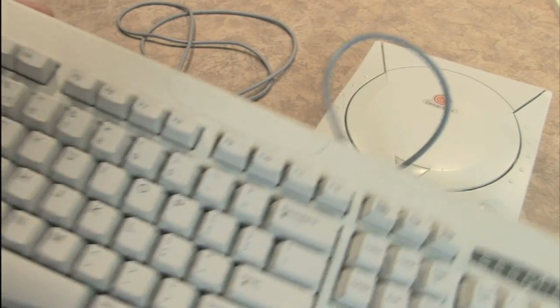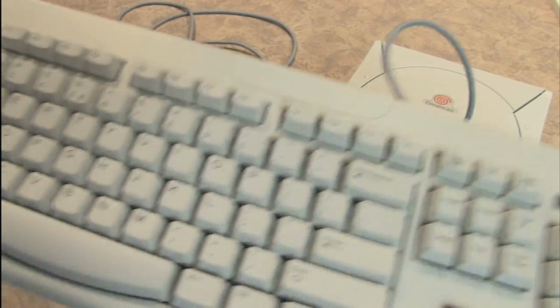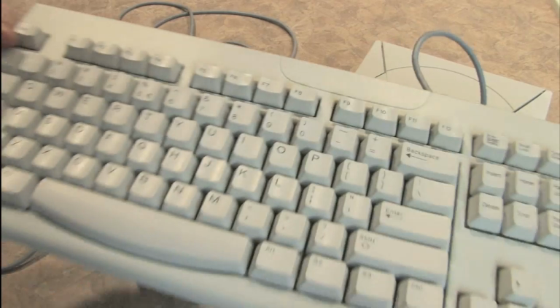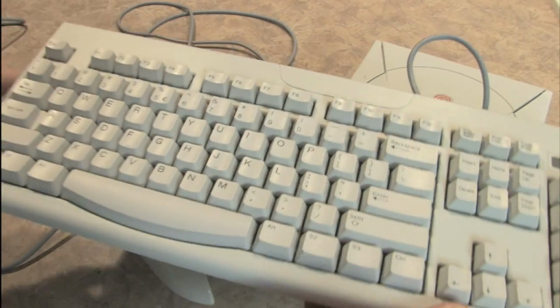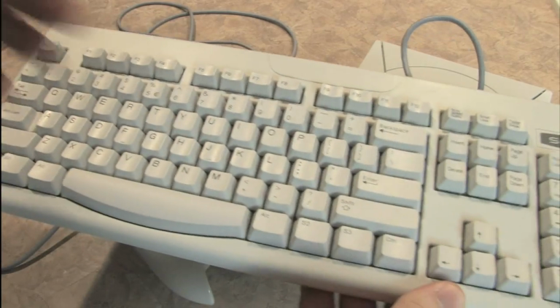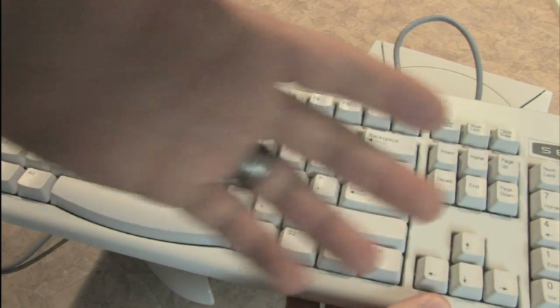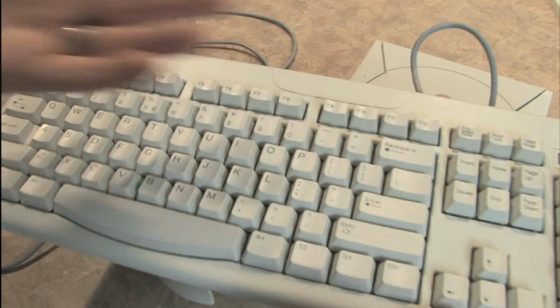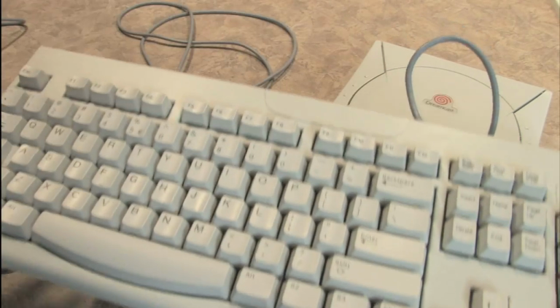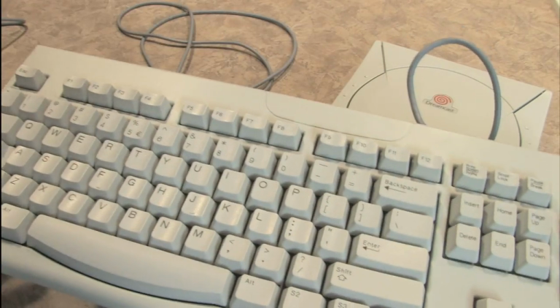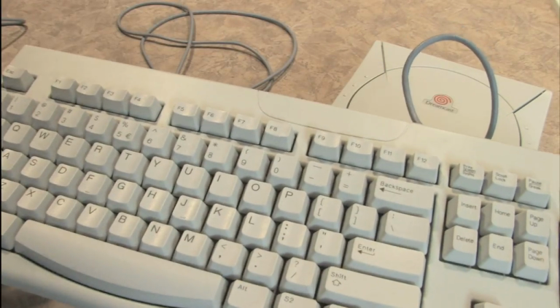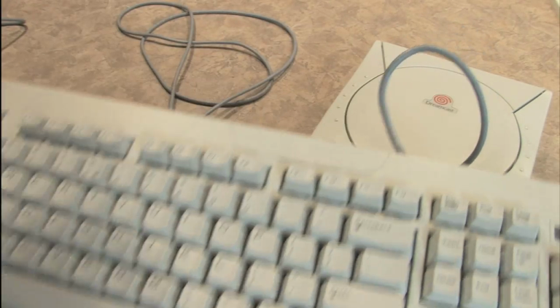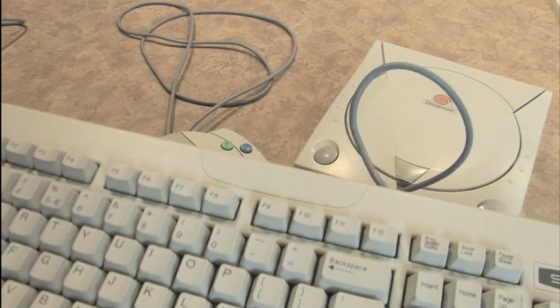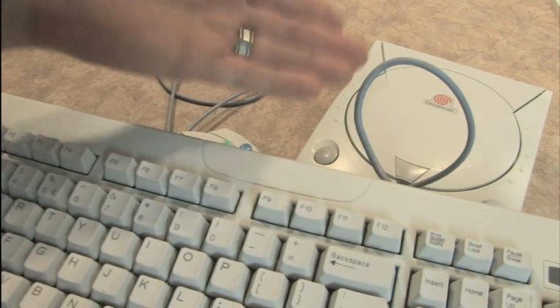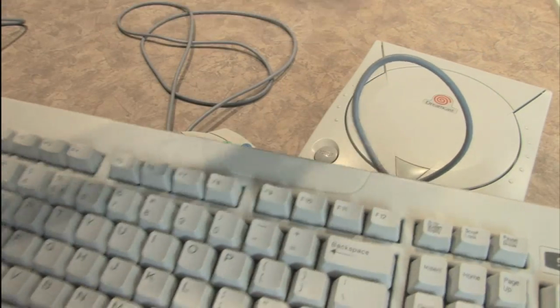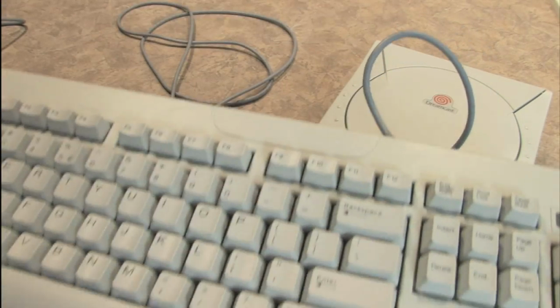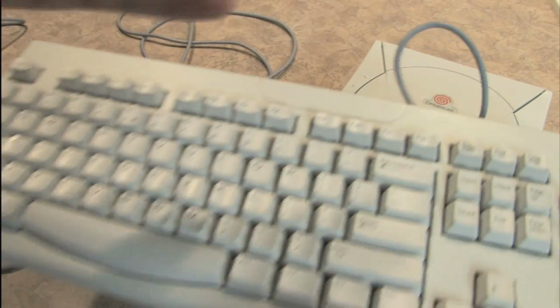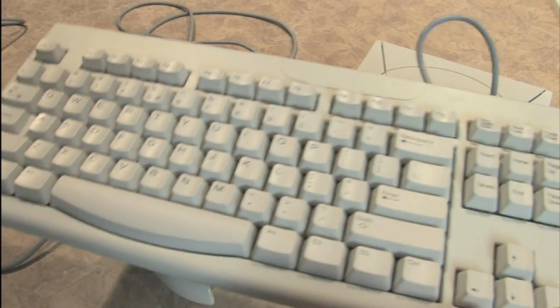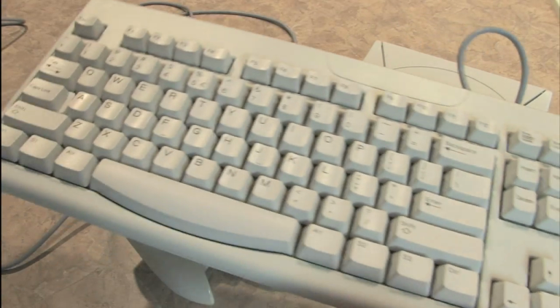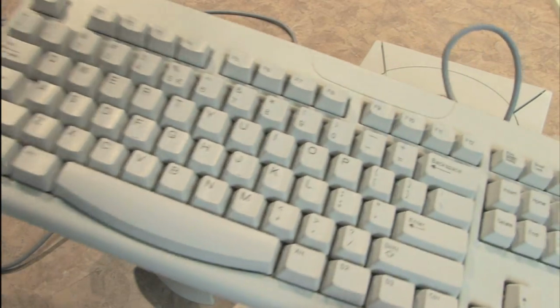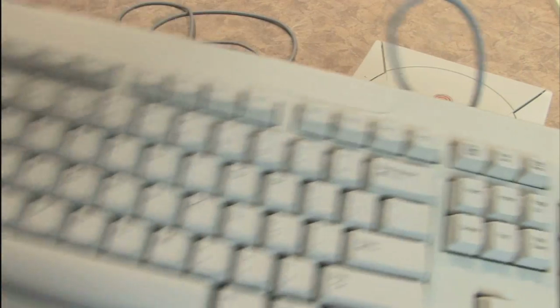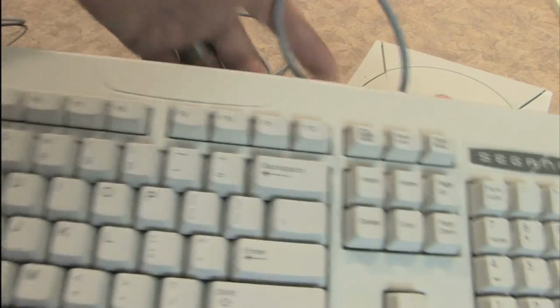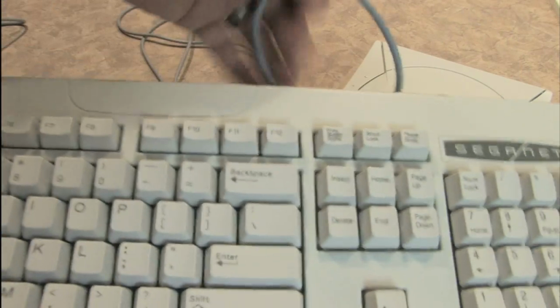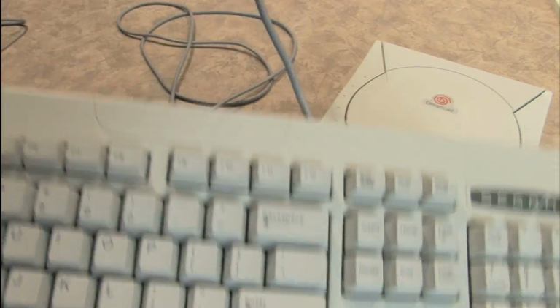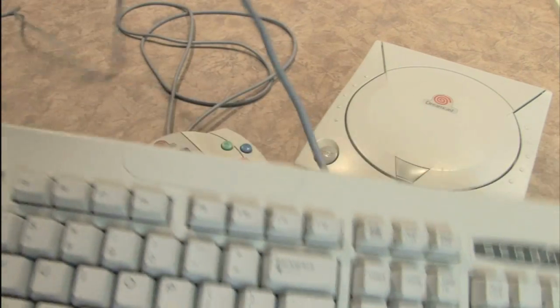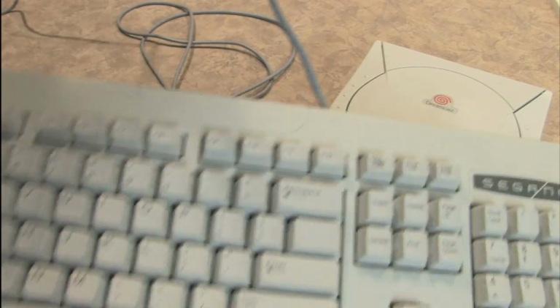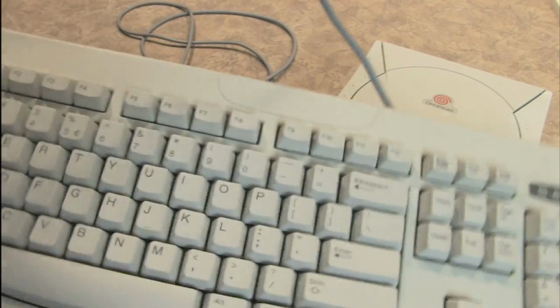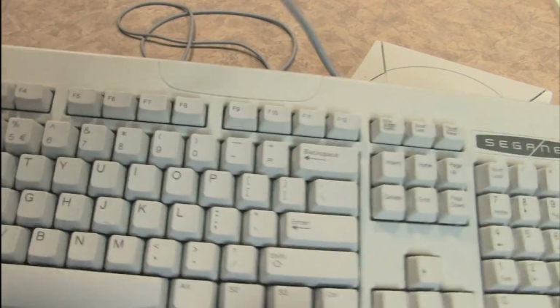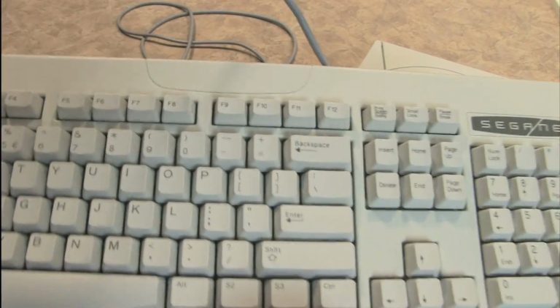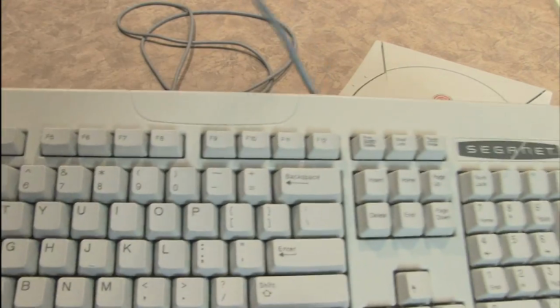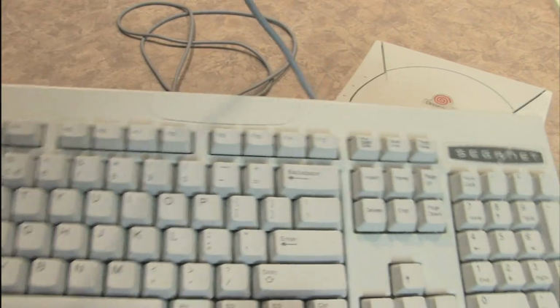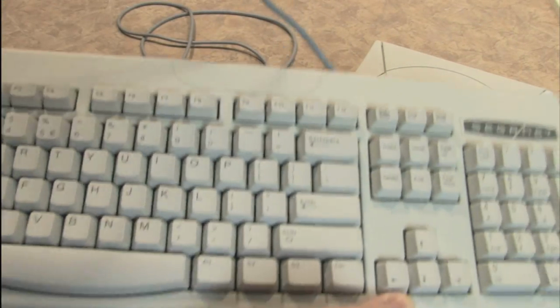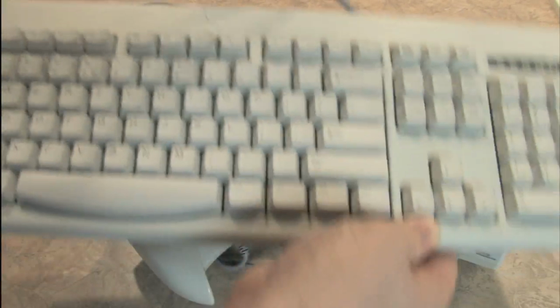The SegaNet keyboard uses no batteries. It's powered by the Sega Dreamcast itself. Sega thinks of everything. Let's plug it in.